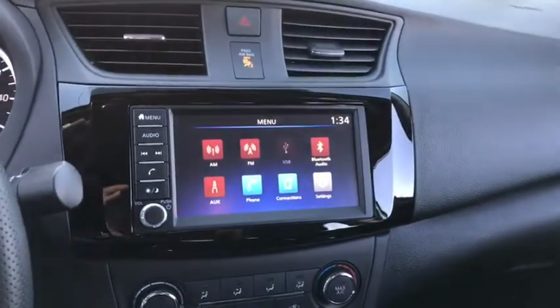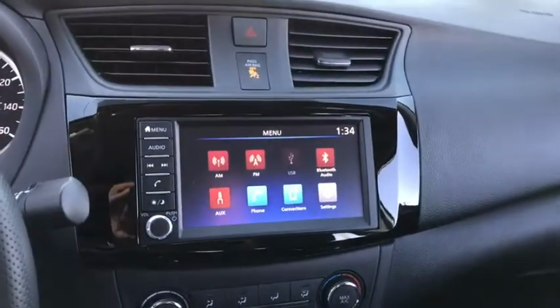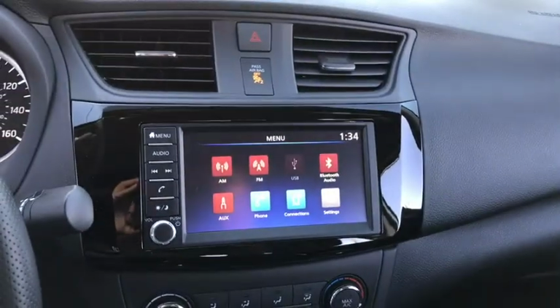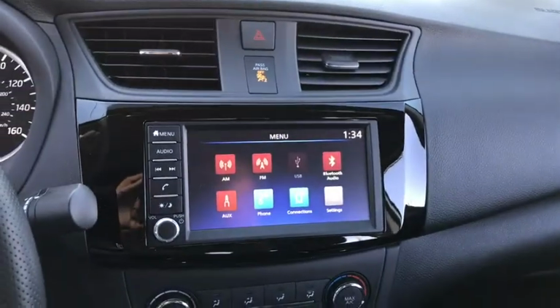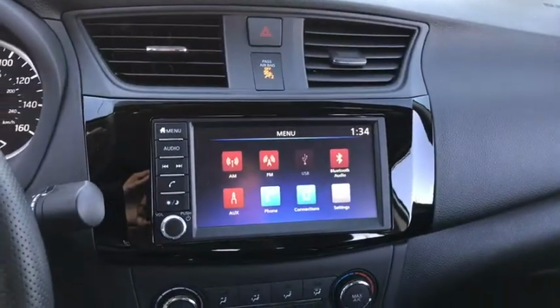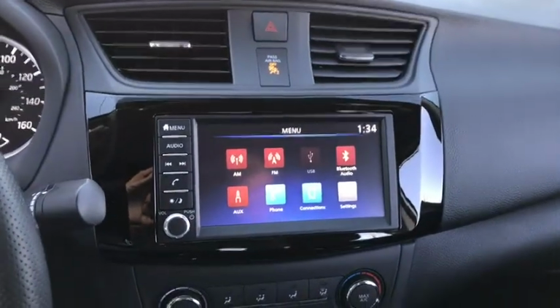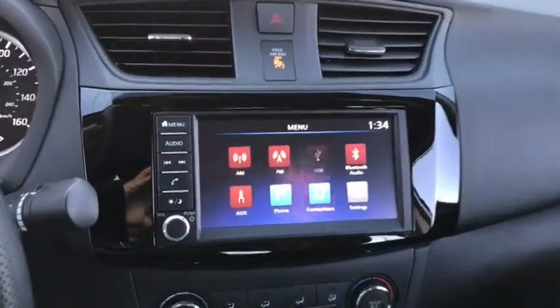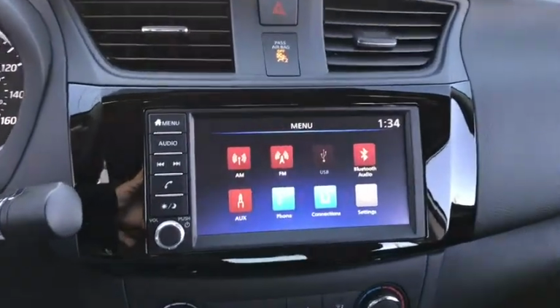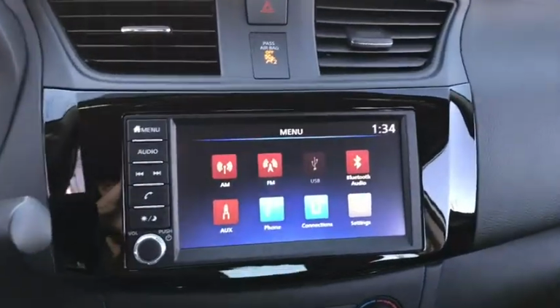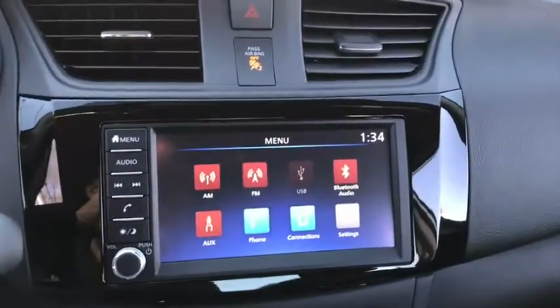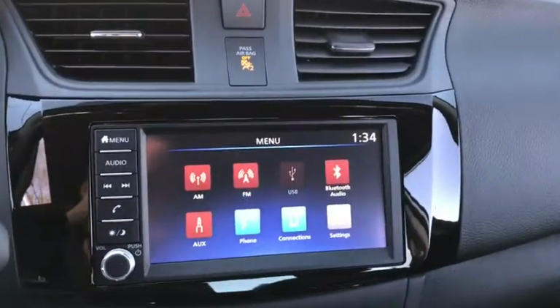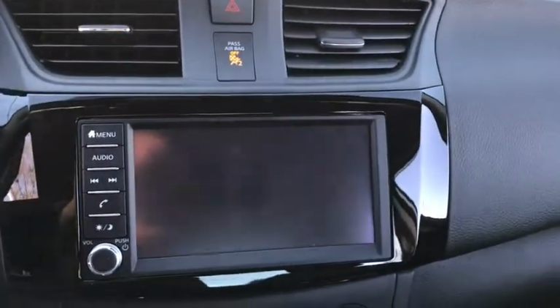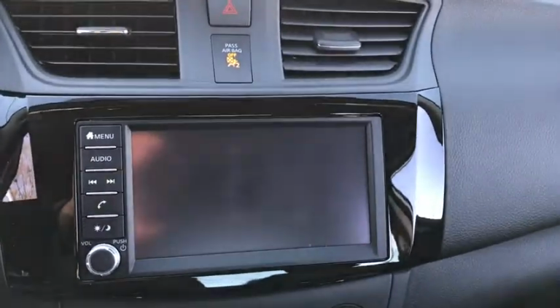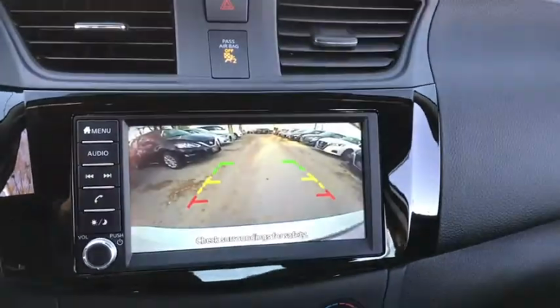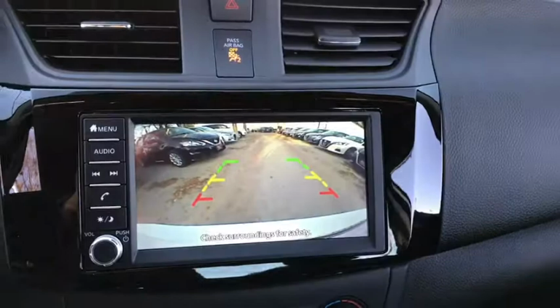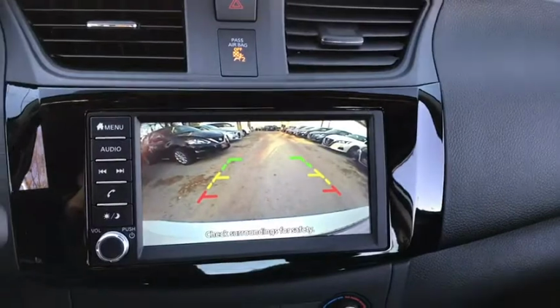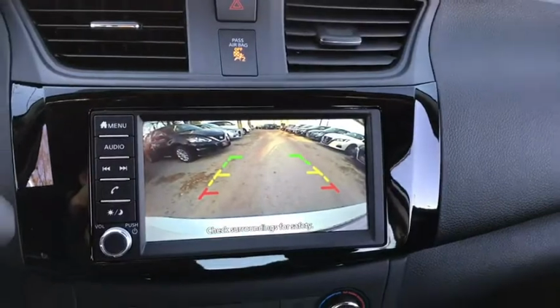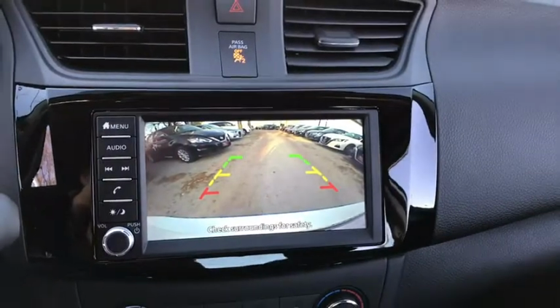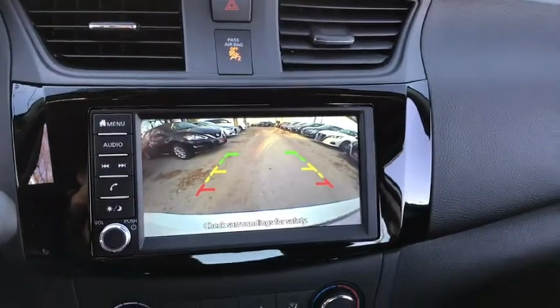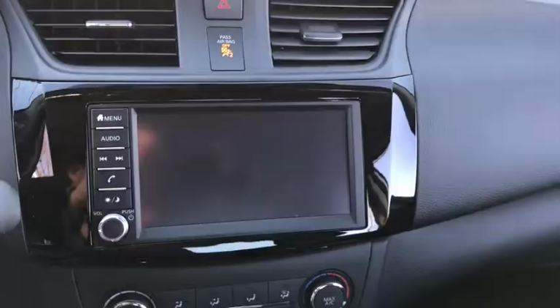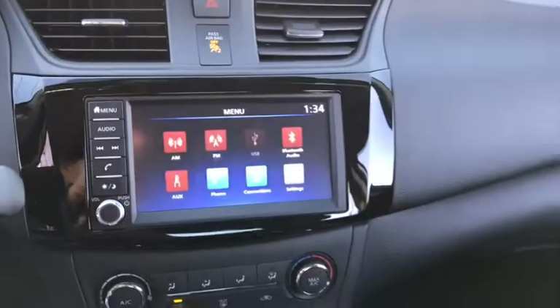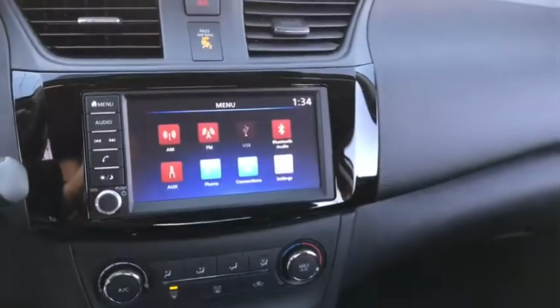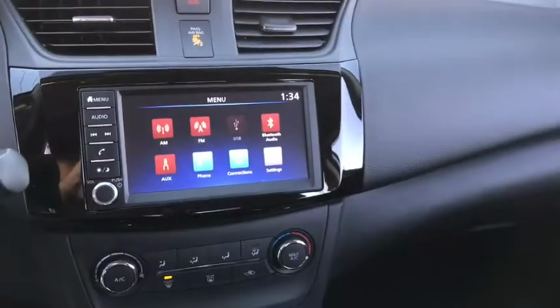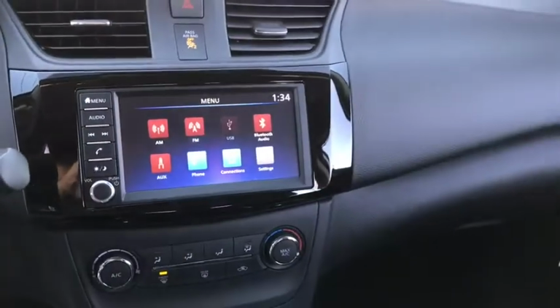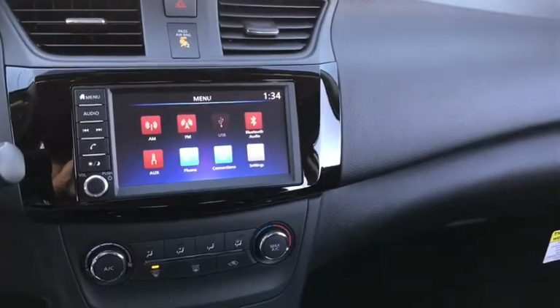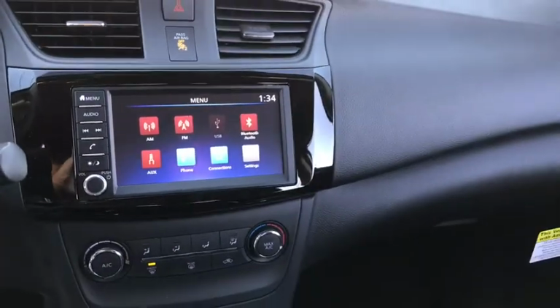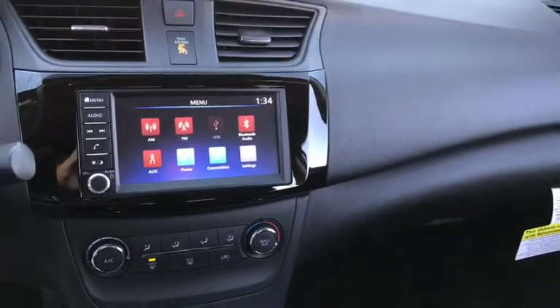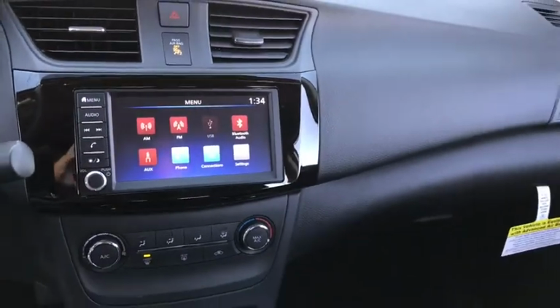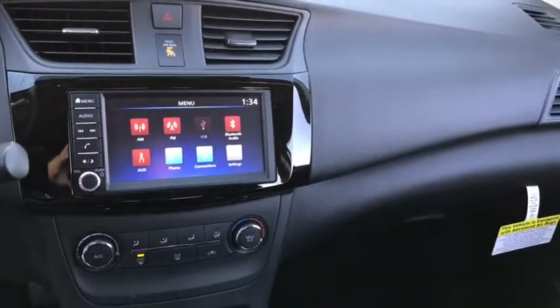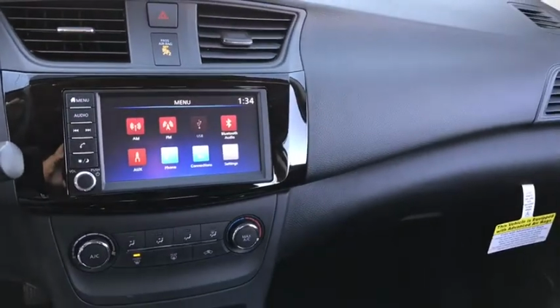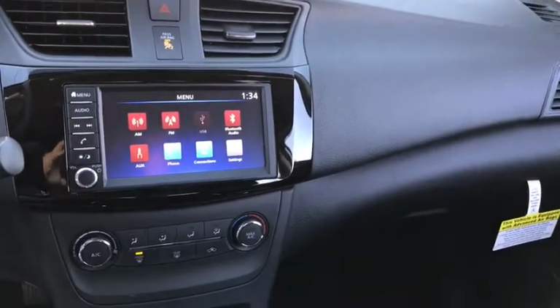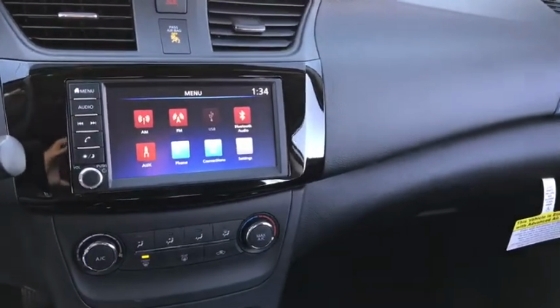Here are some of this vehicle's great options: traction control, dual airbags, power steering, trip computer, electronic stability control.